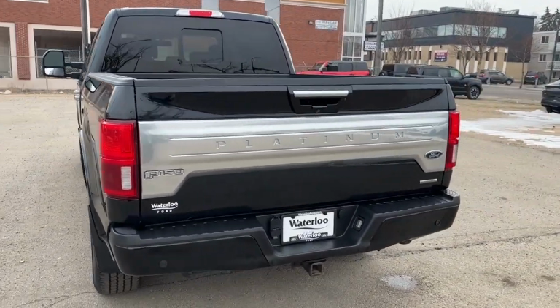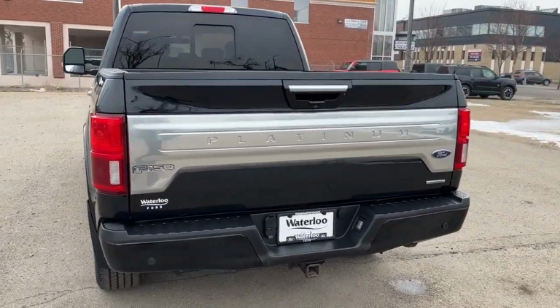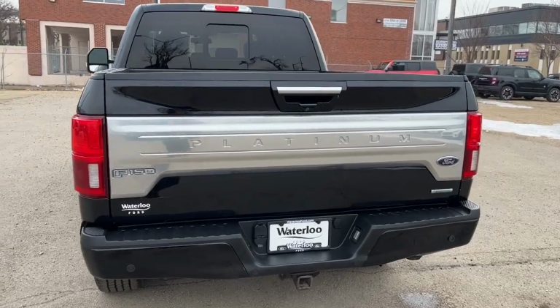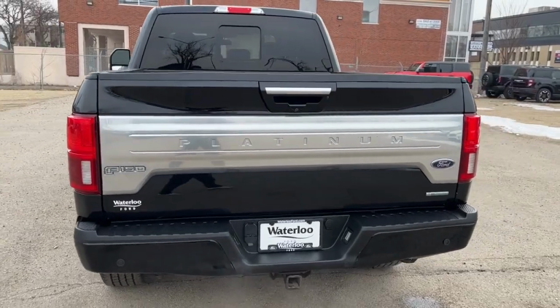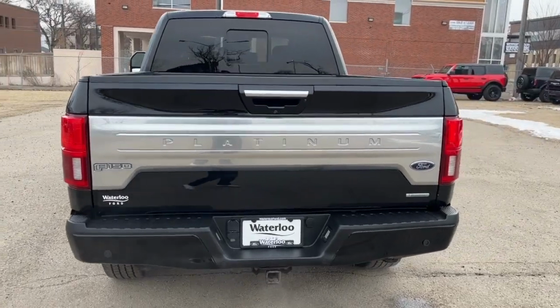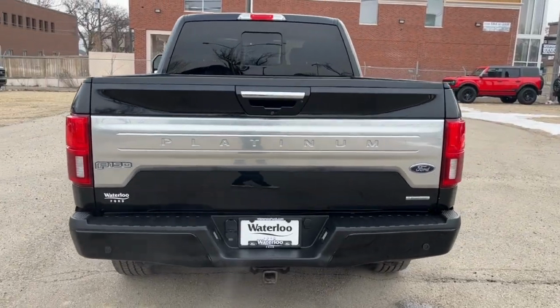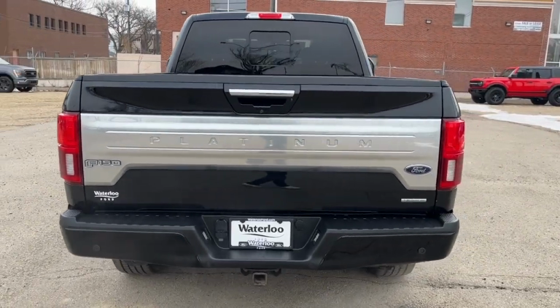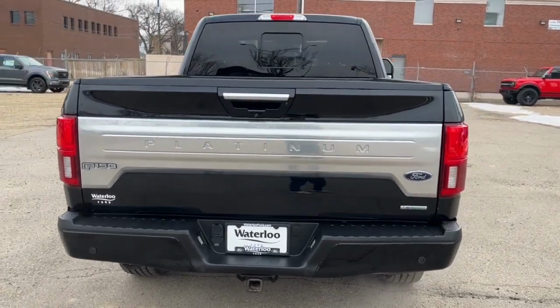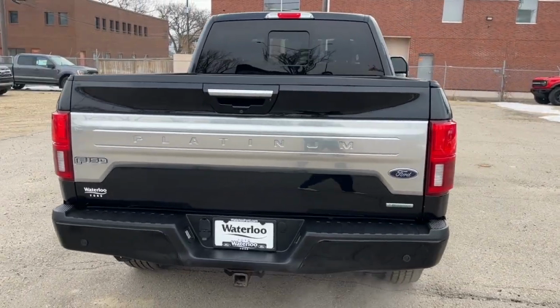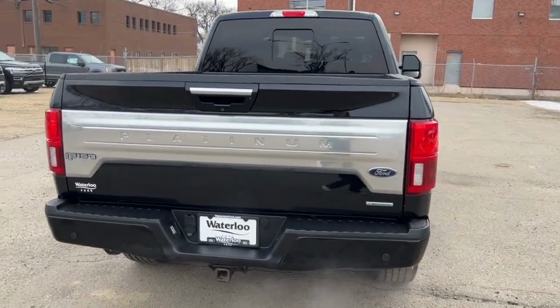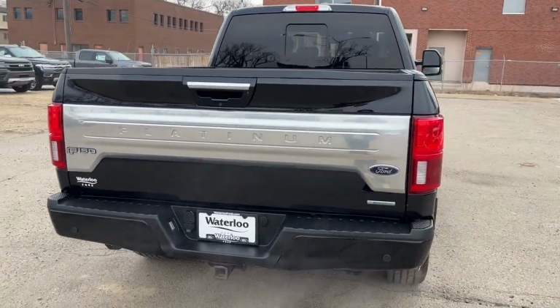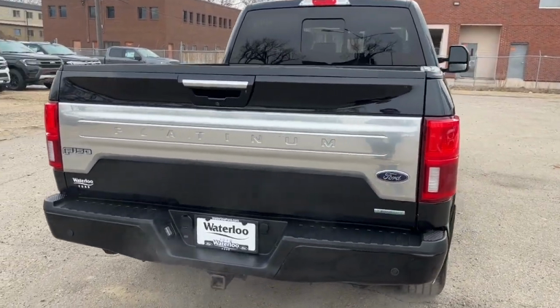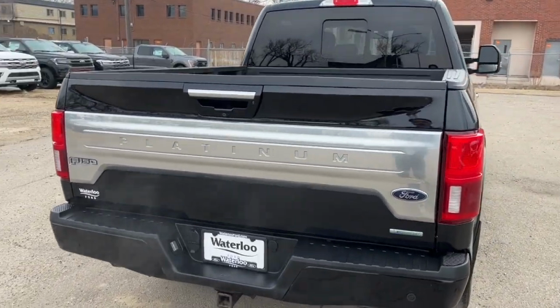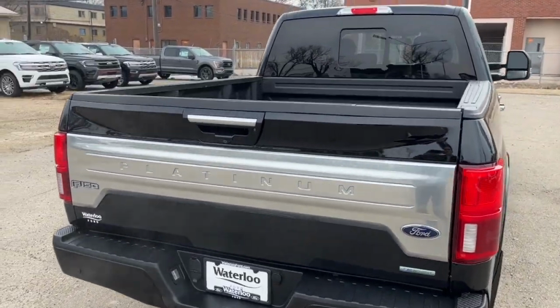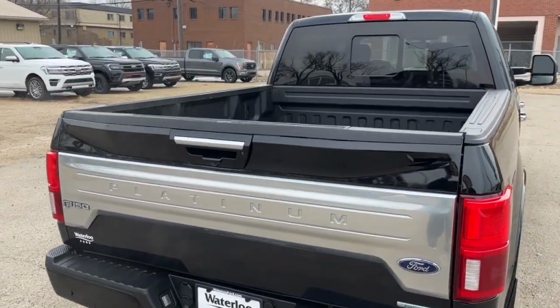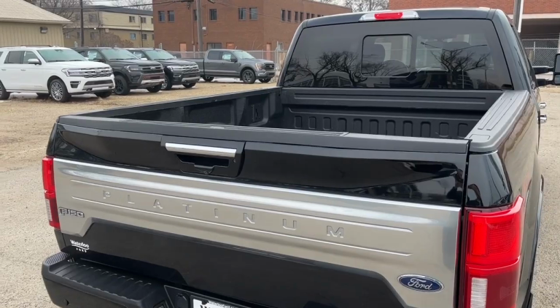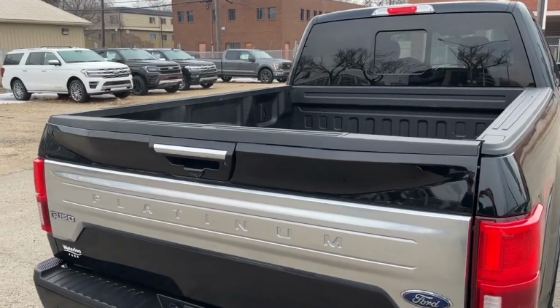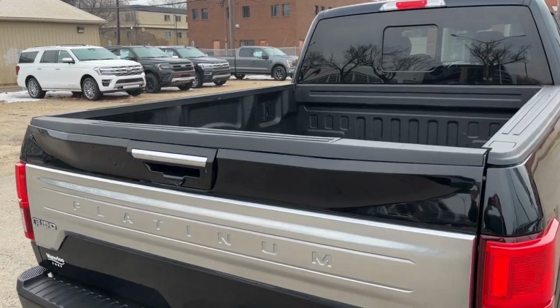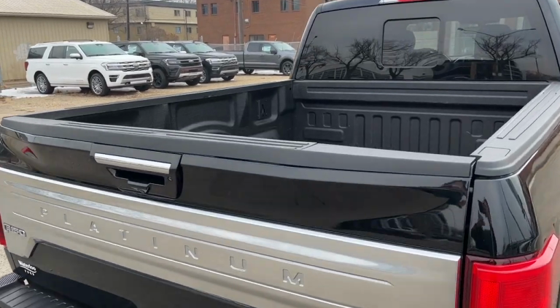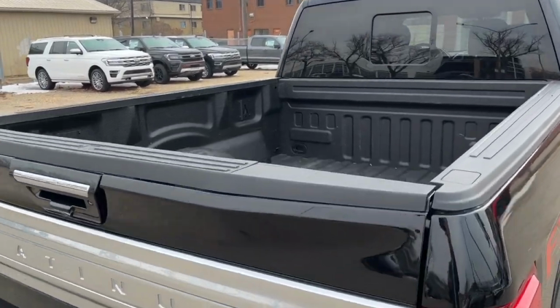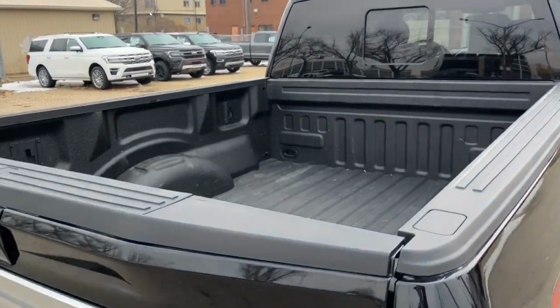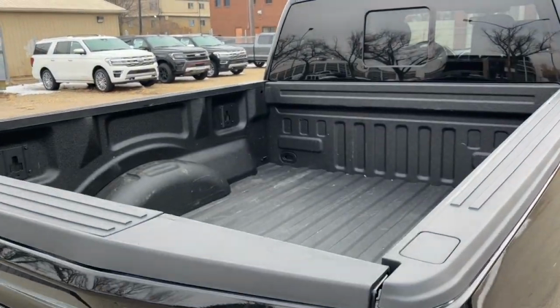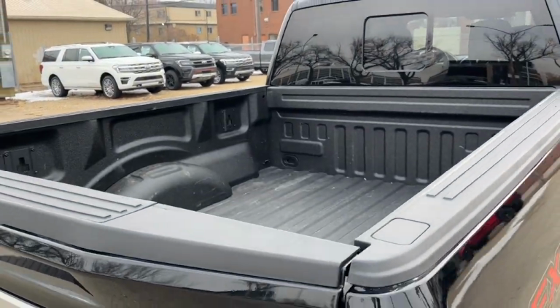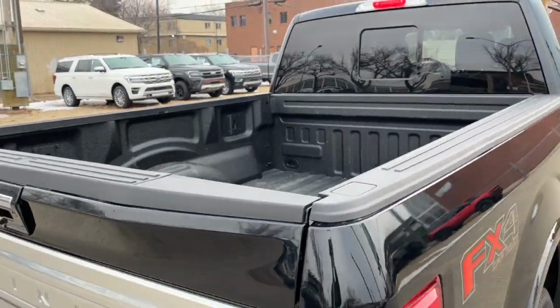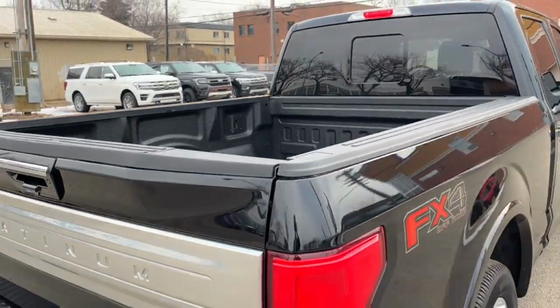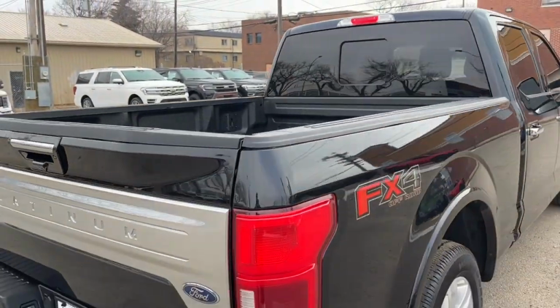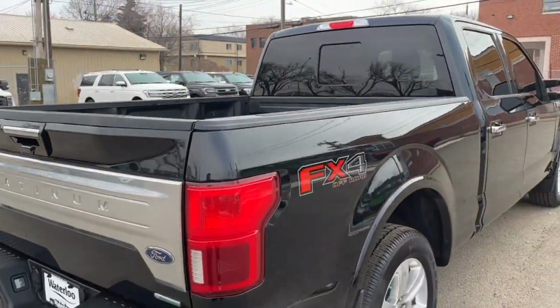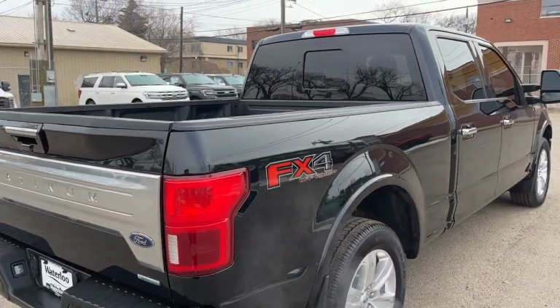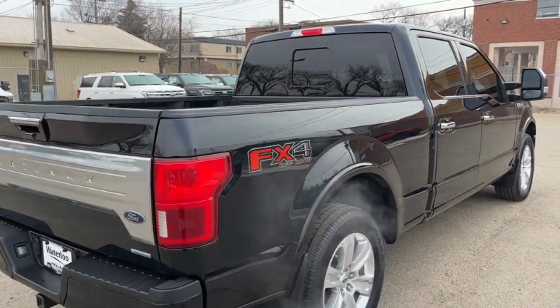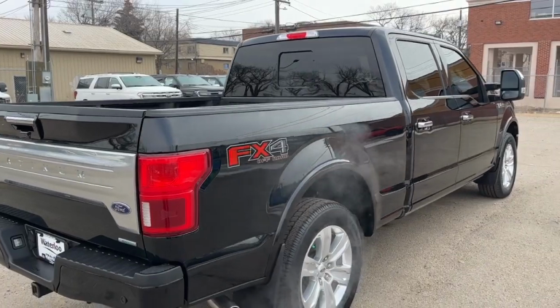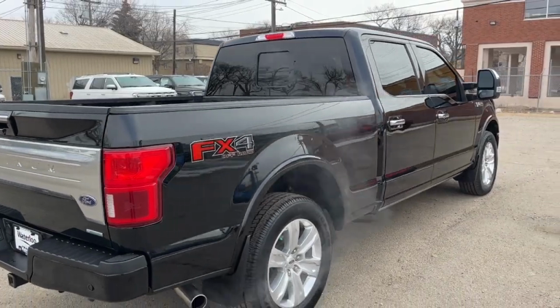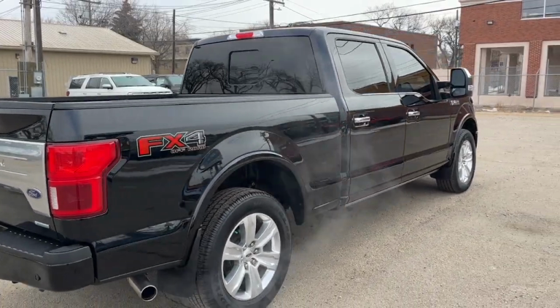Coming around to the back, we have a reverse camera with sensors, a 360-degree view camera, a tailgate step, spray-in bed liner, and lastly the Max Trailer Tow Package.